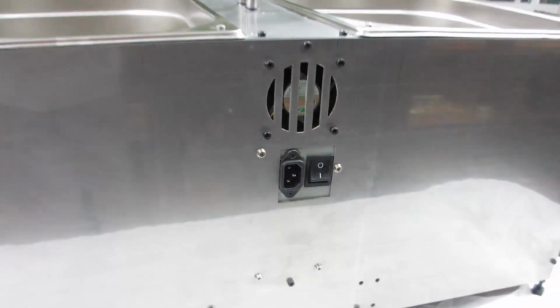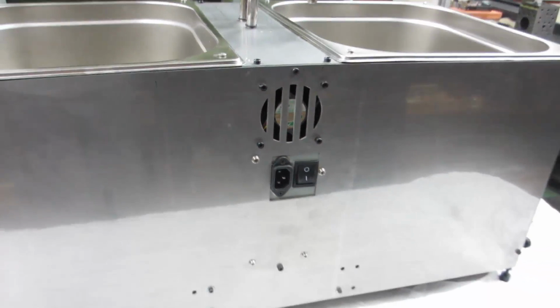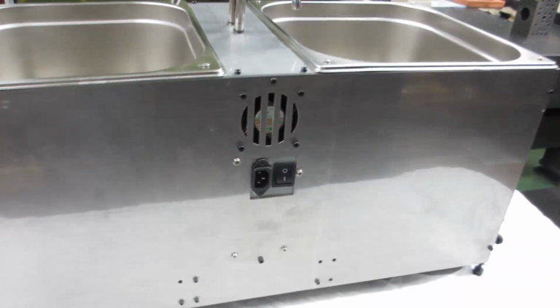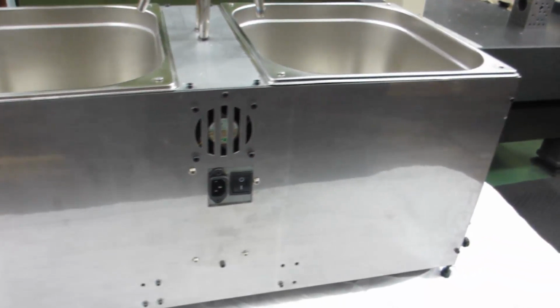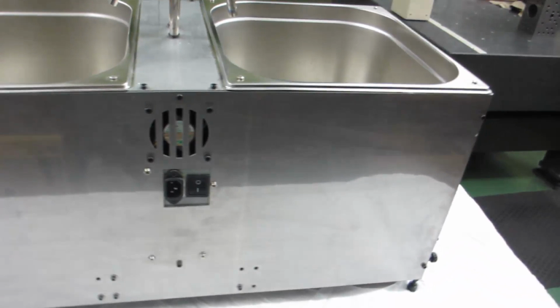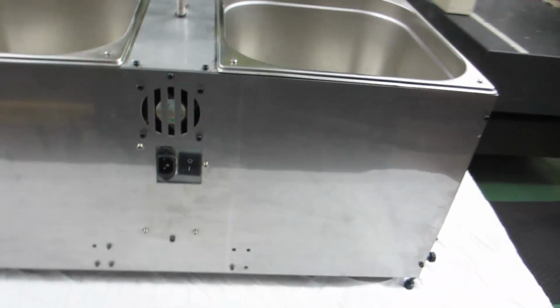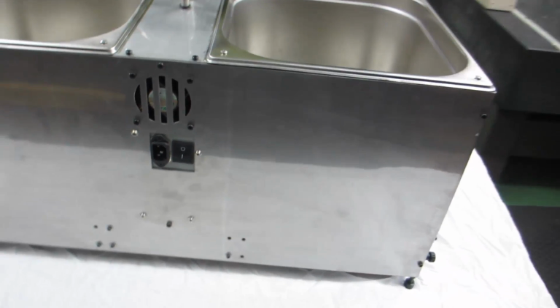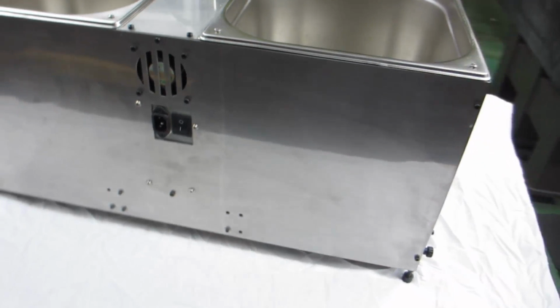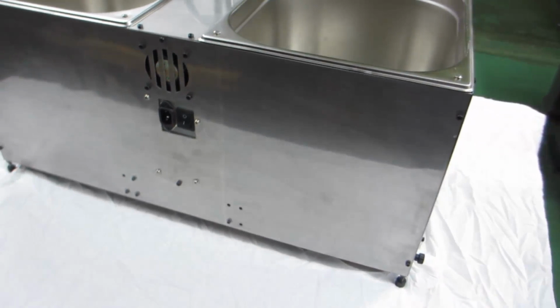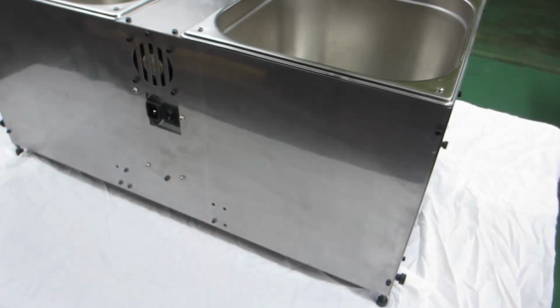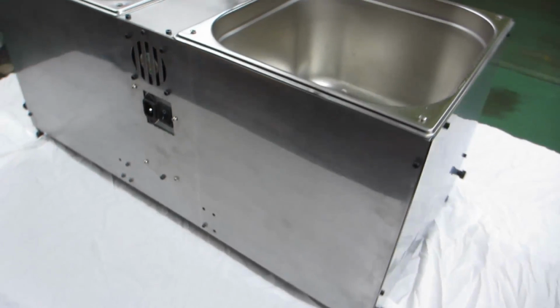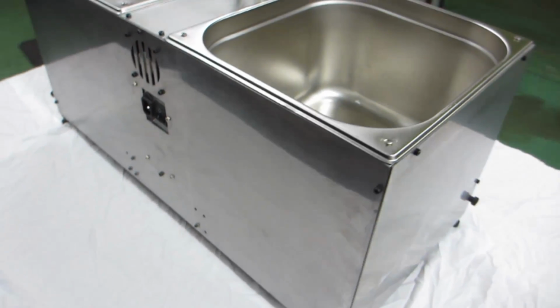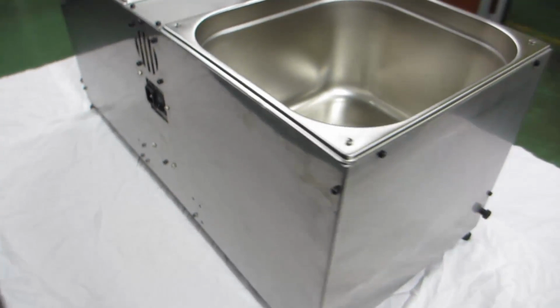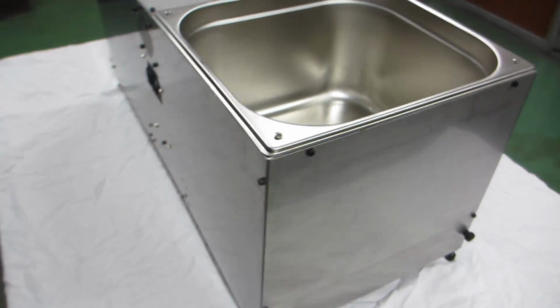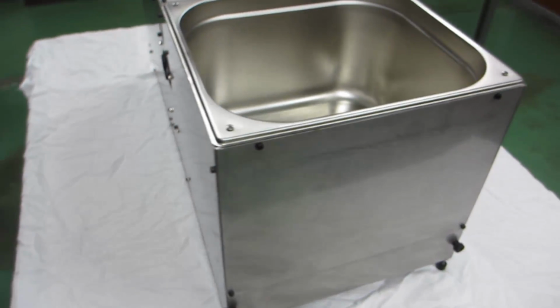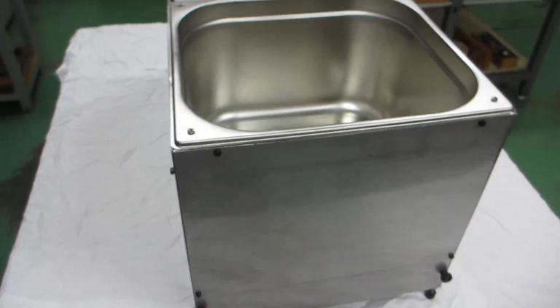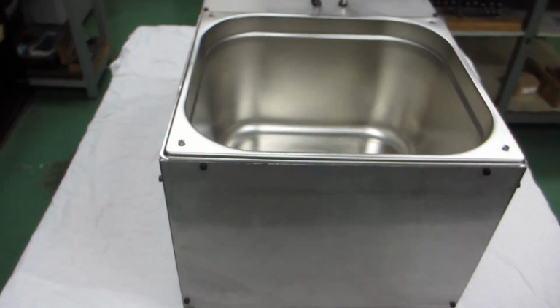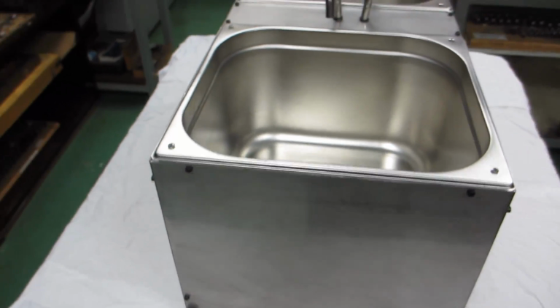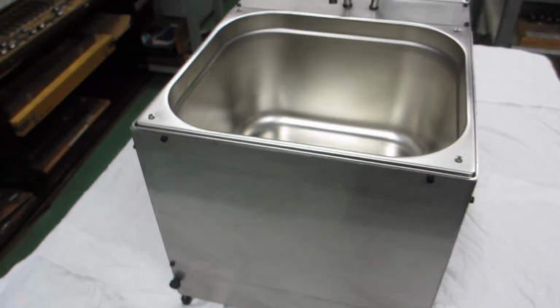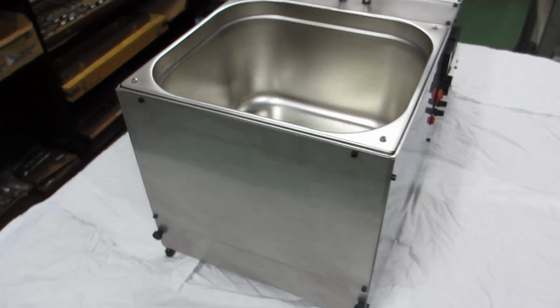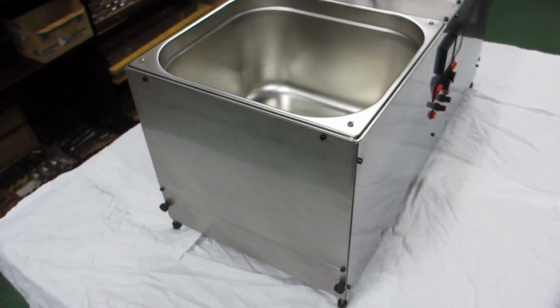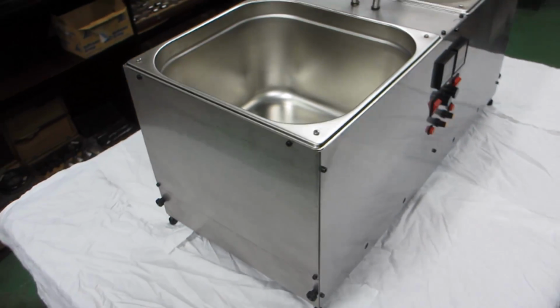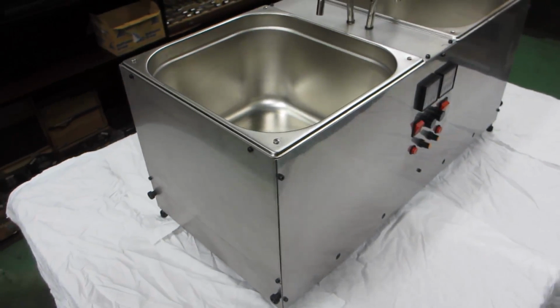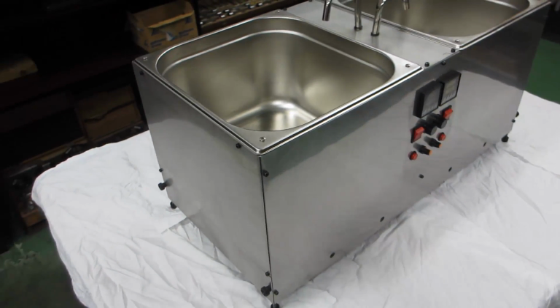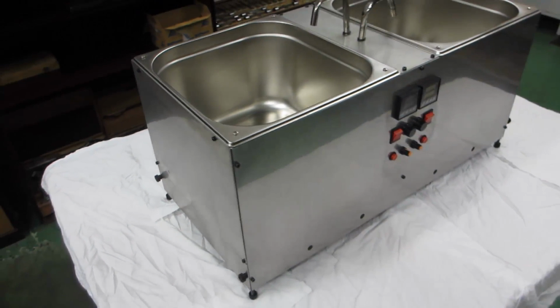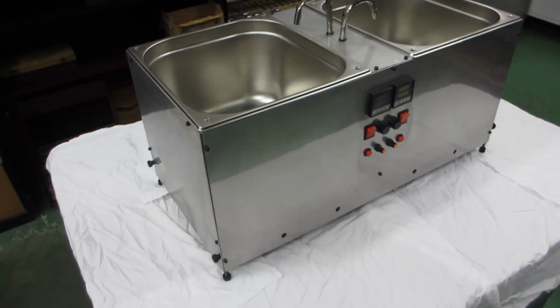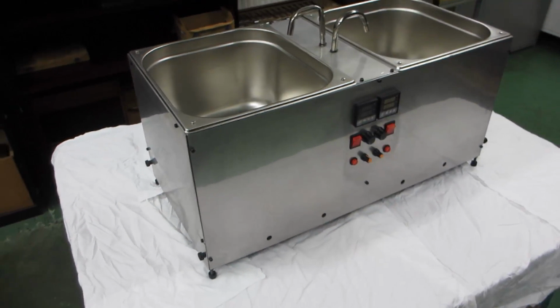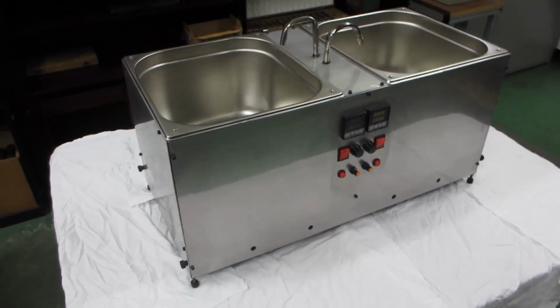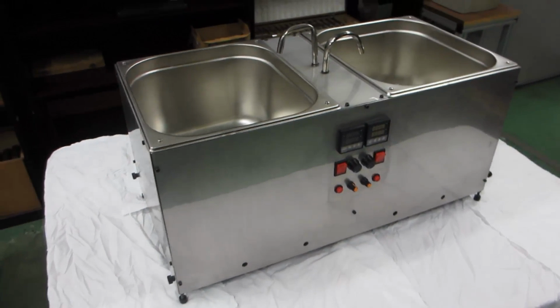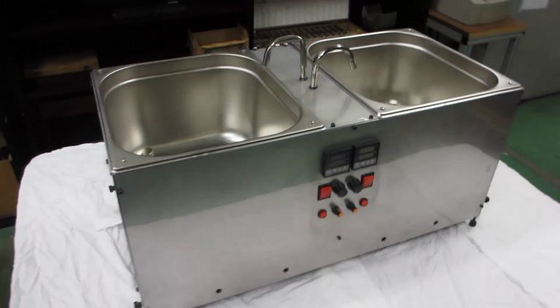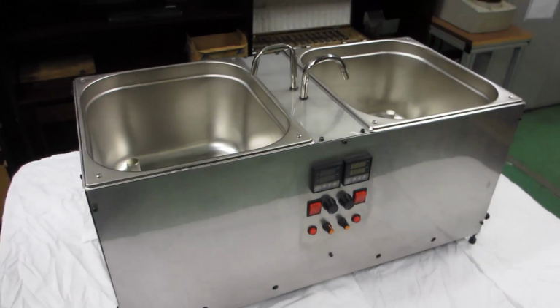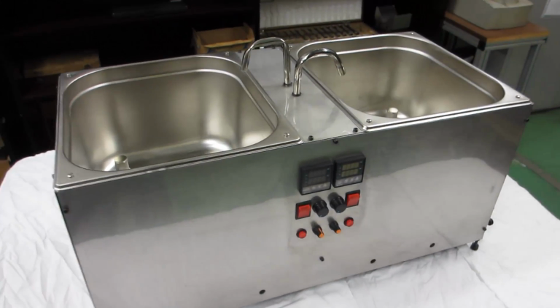I made this brewing machine myself, from design to fabrication, with the goal of brewing my beer quicker, more comfortably, and easier to clean.